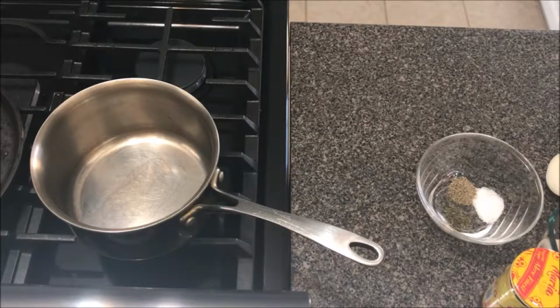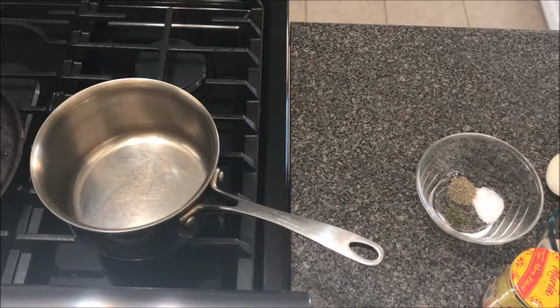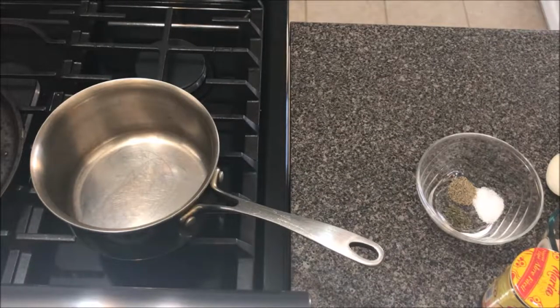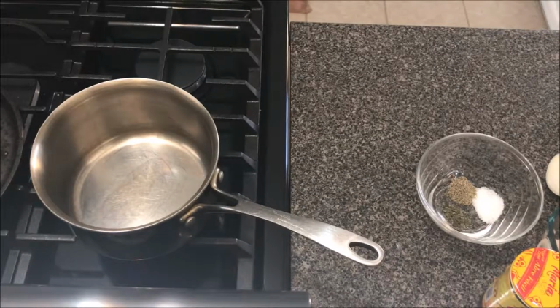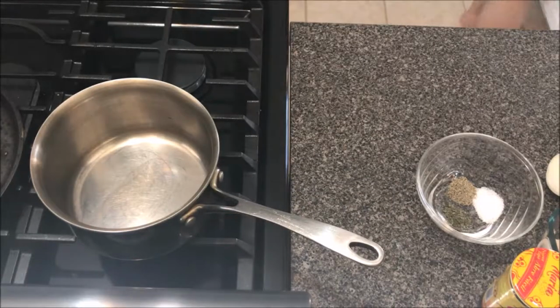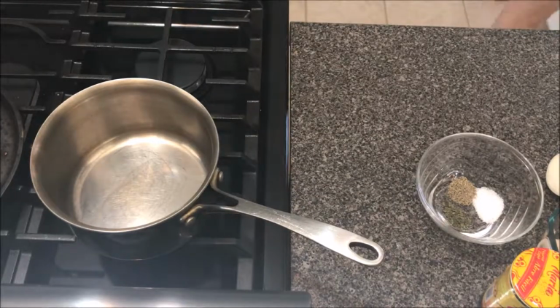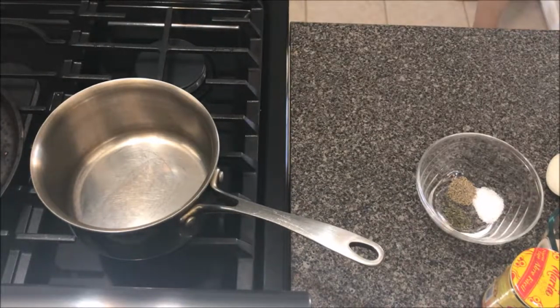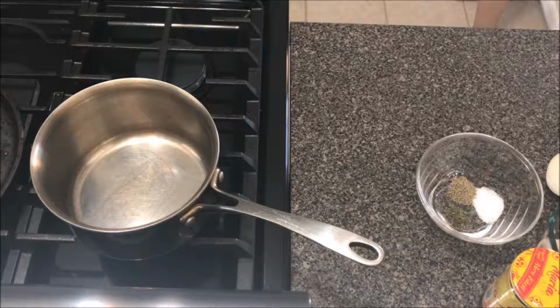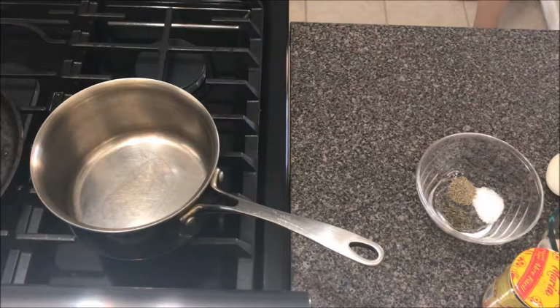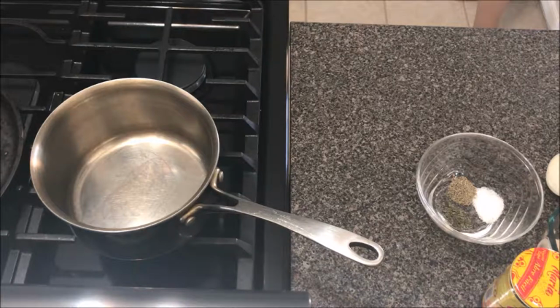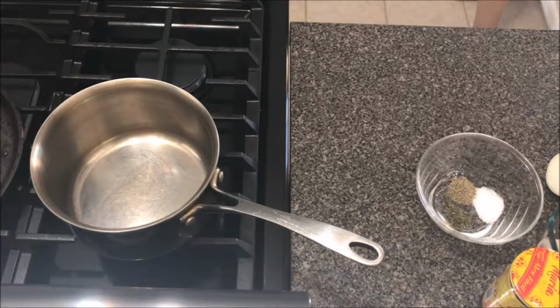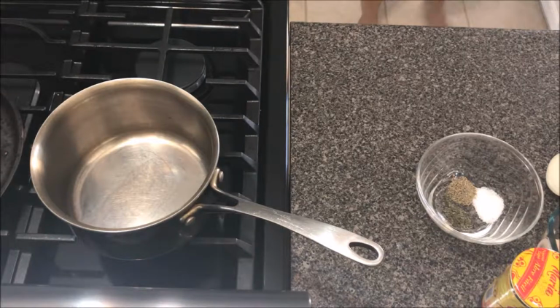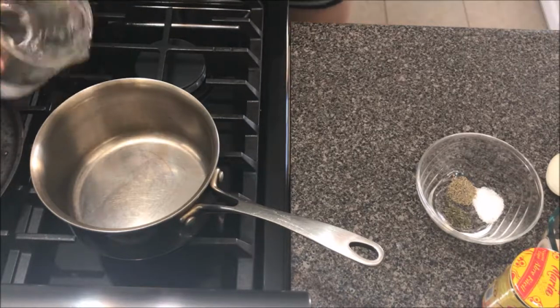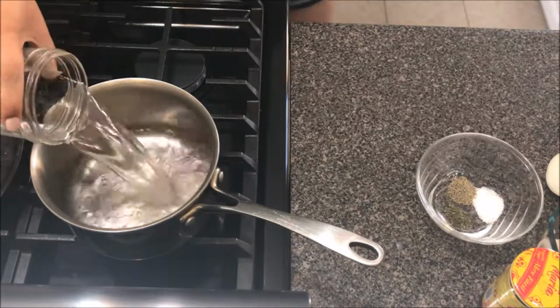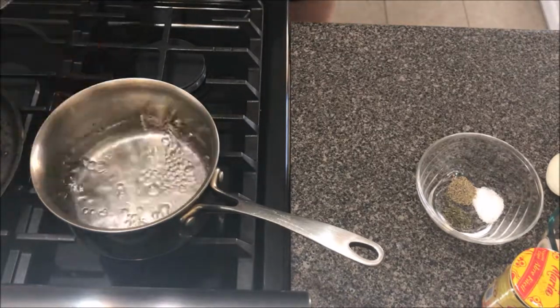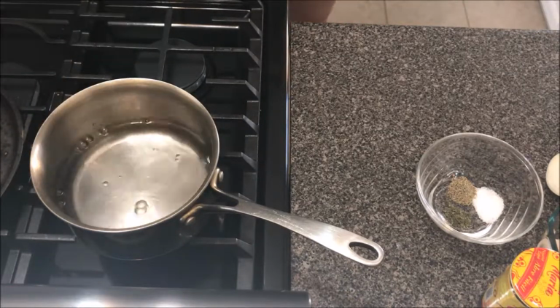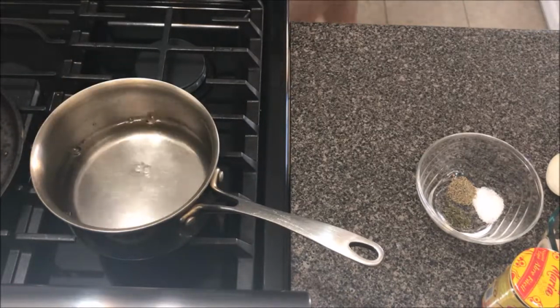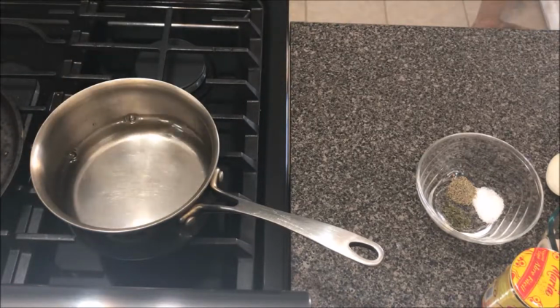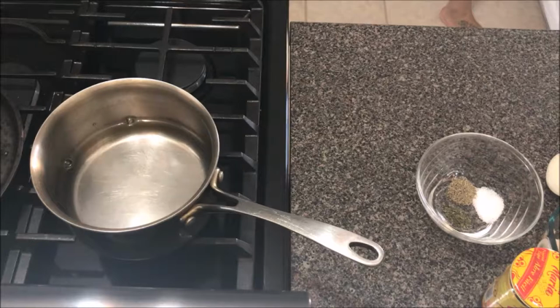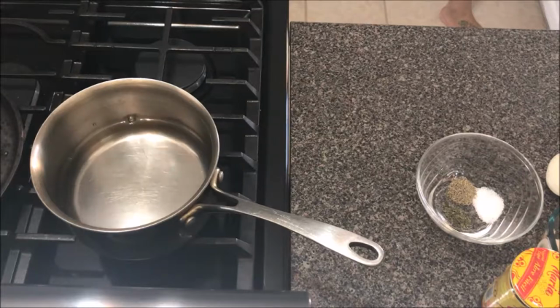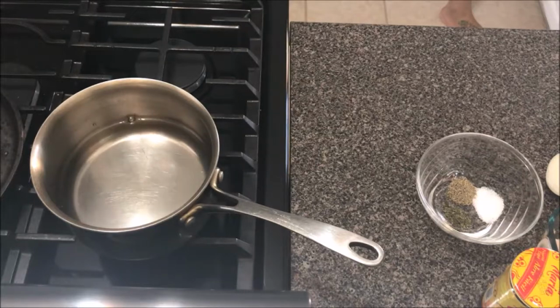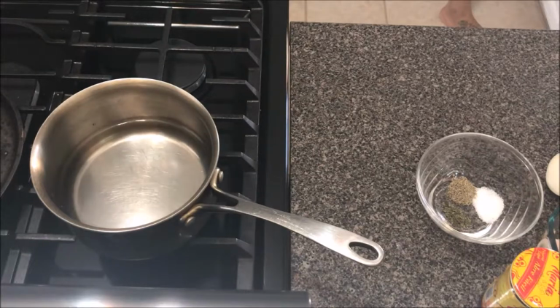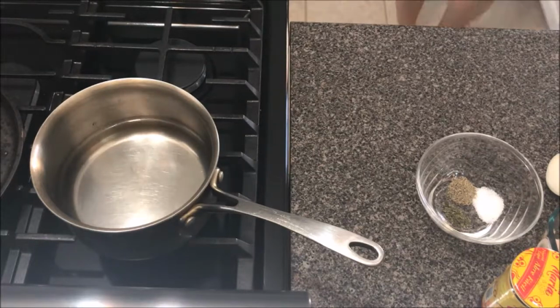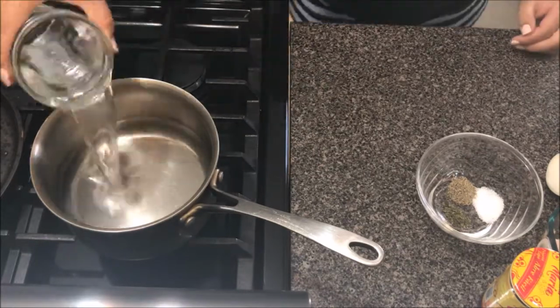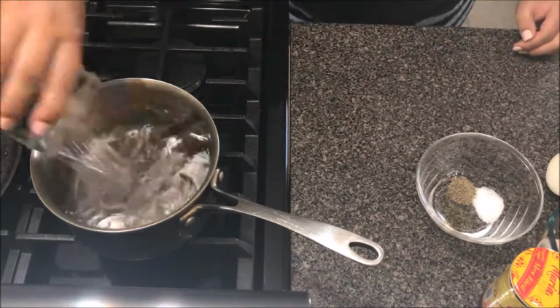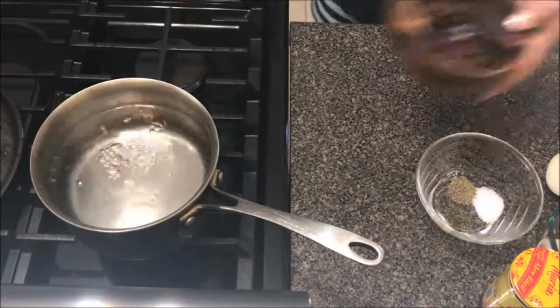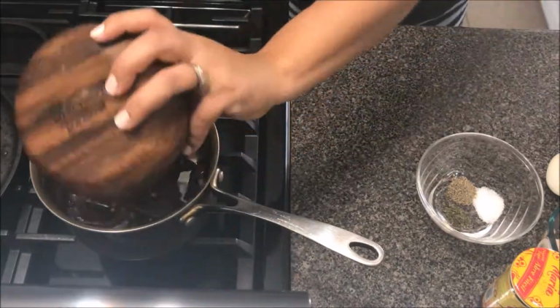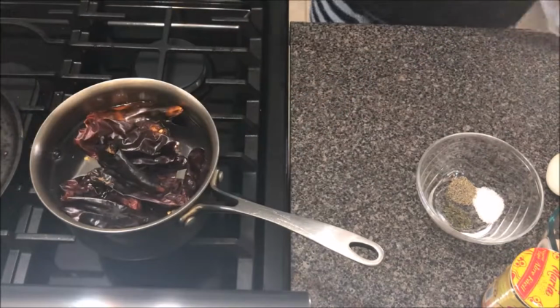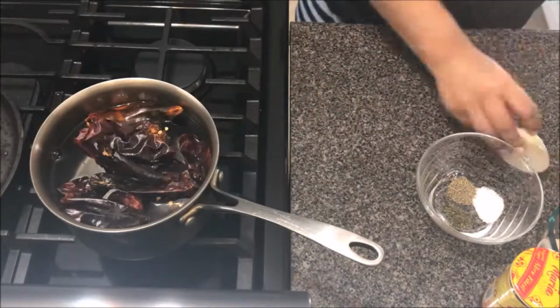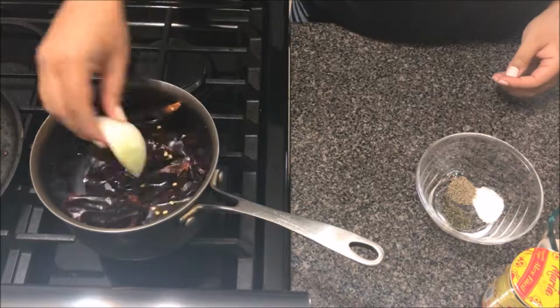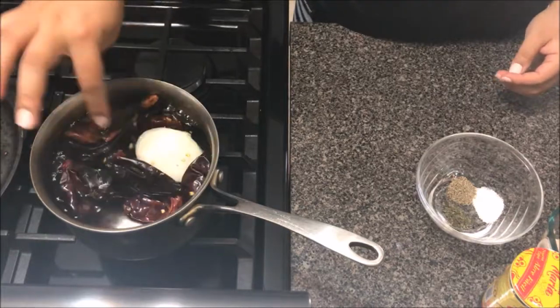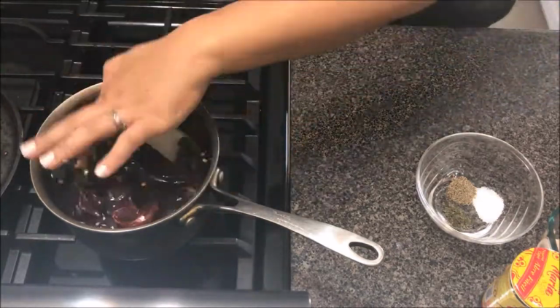We're going to start off by filling this pot with water. We're going to use this pot to boil the chili pods, and we're going to use the third of an onion also to boil that in there.